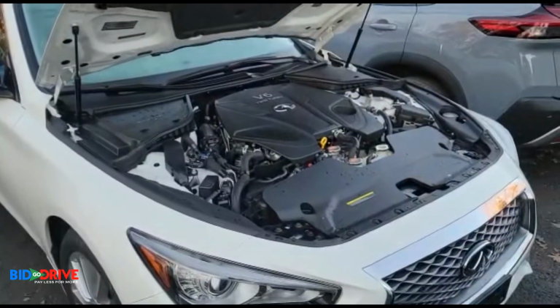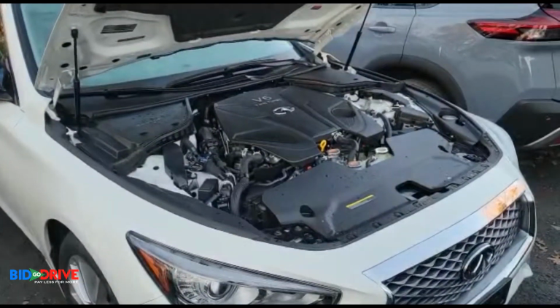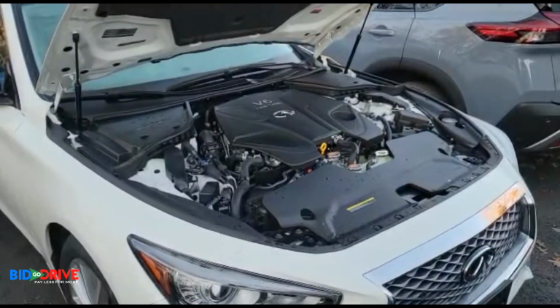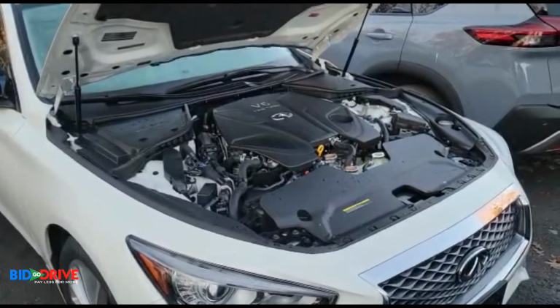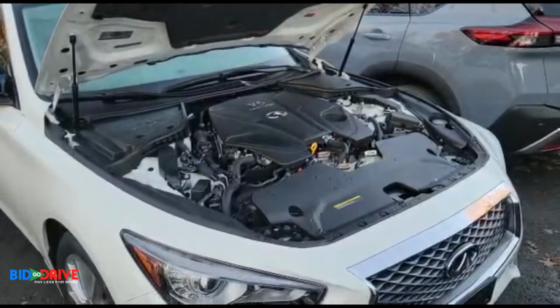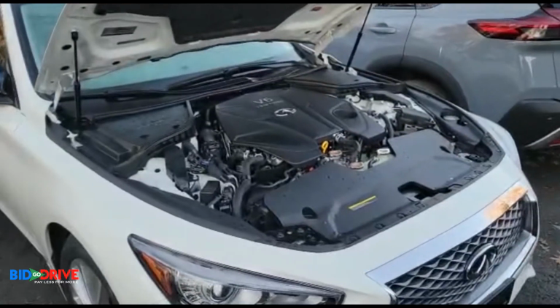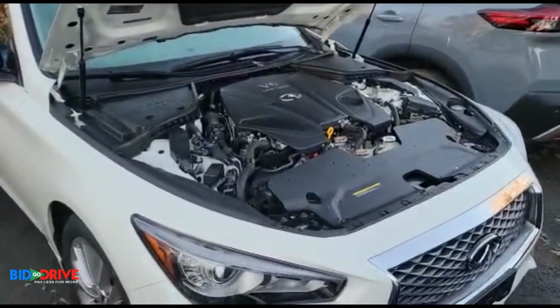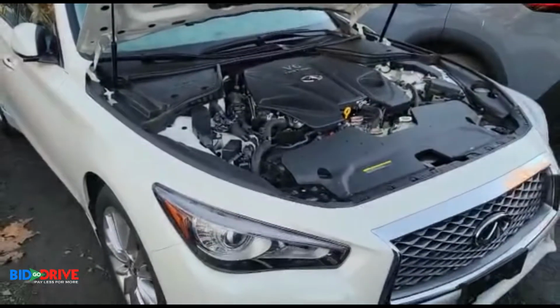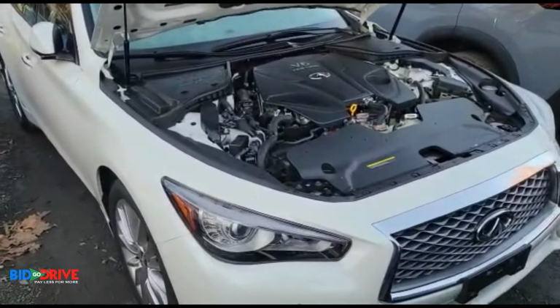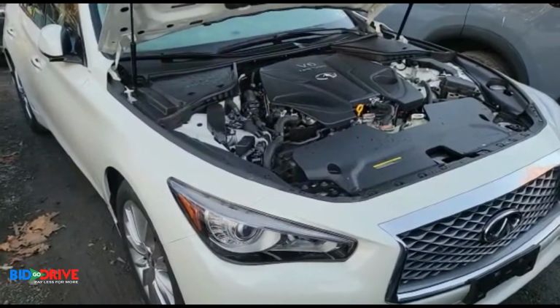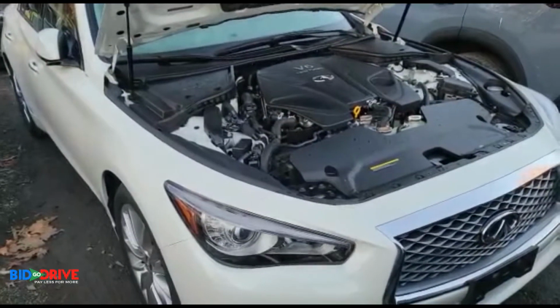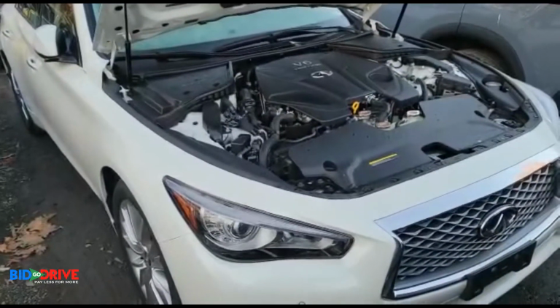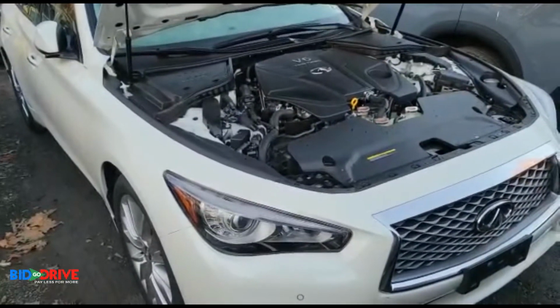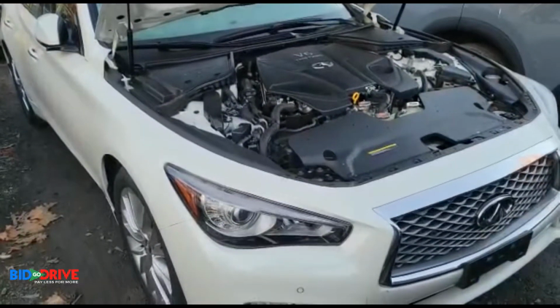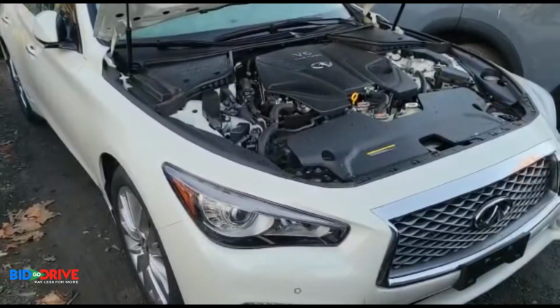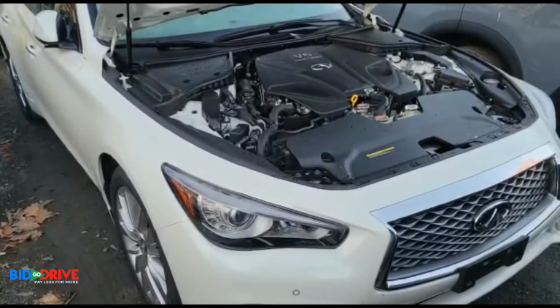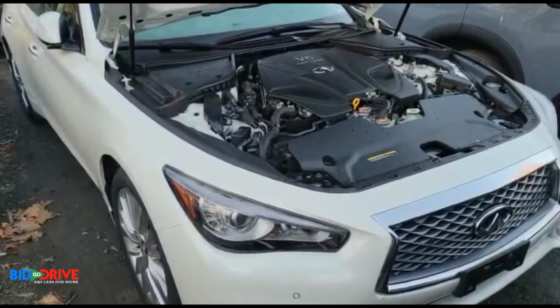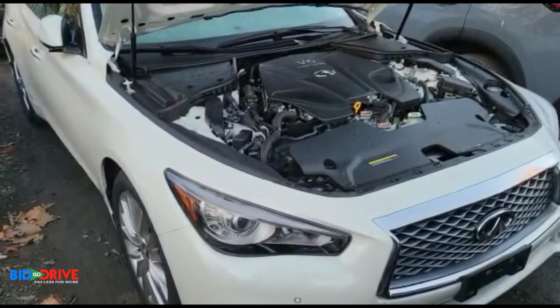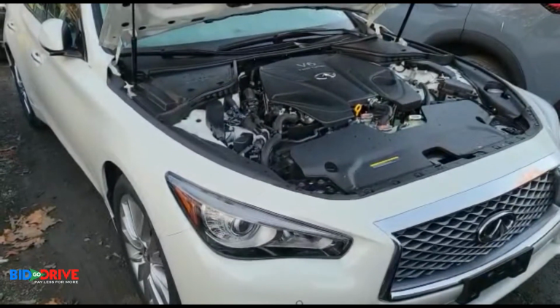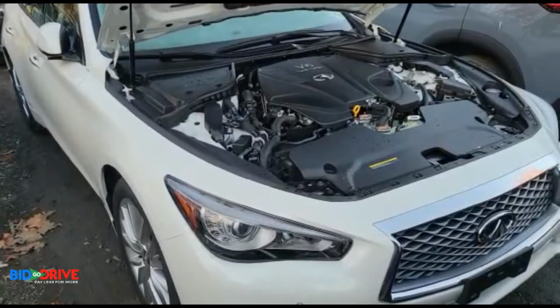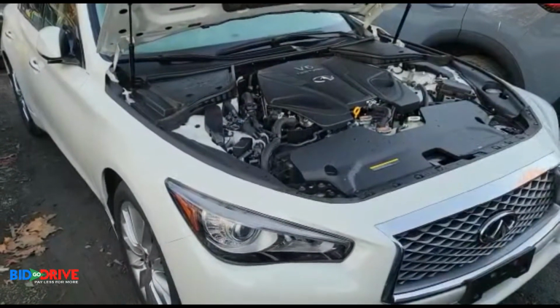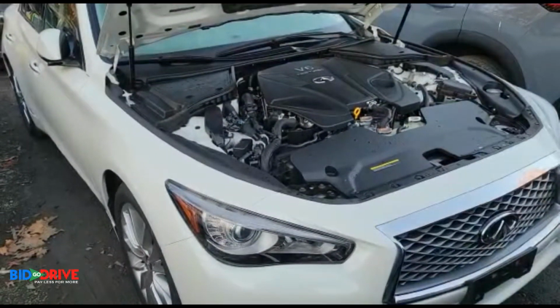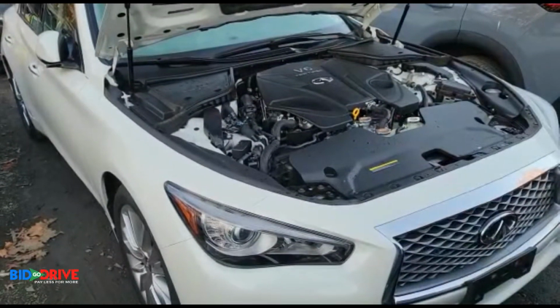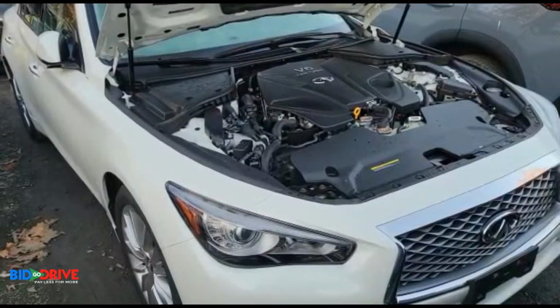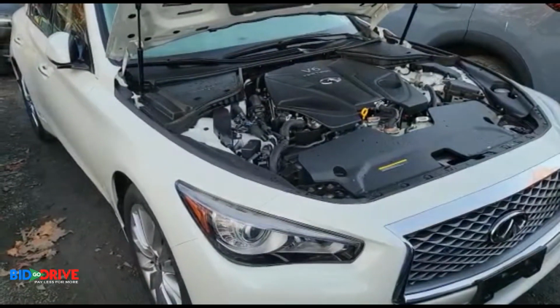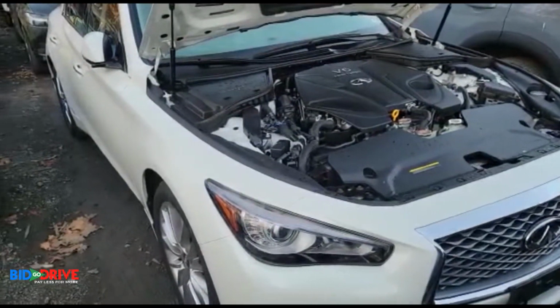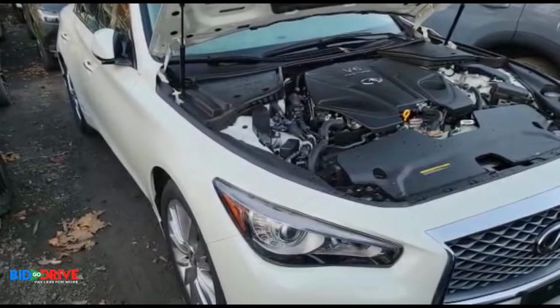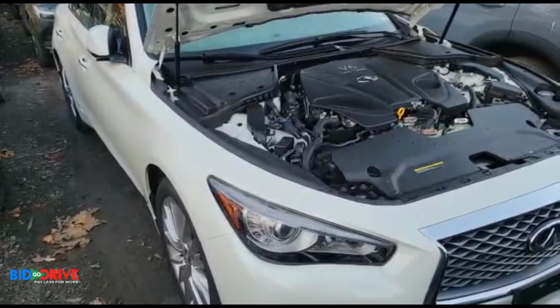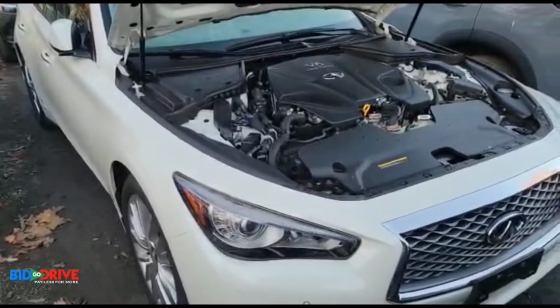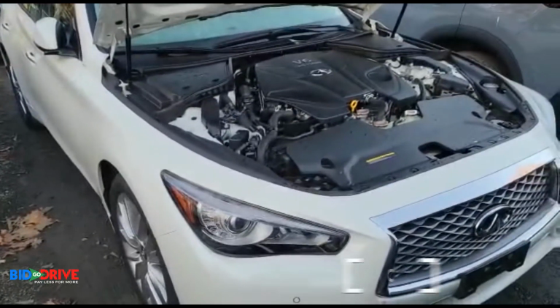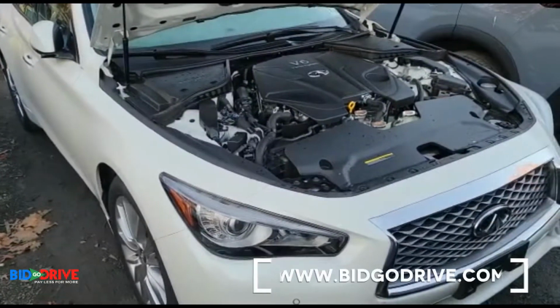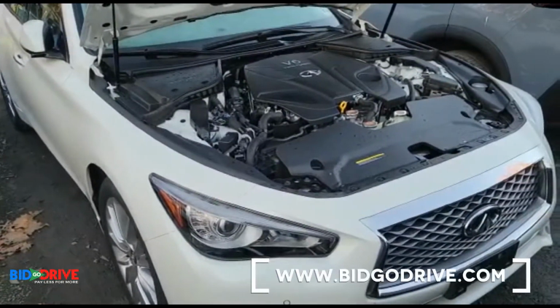Lots of freshwater flood damaged vehicles coming in right now. You're looking at a 2021 Infiniti Q50 — freshwater flood damage.